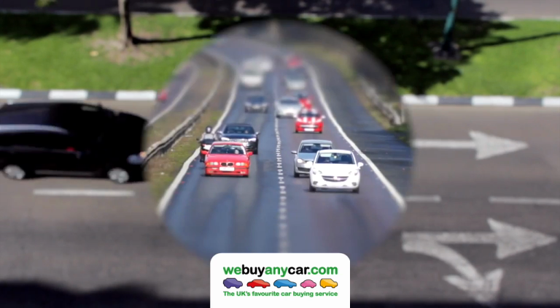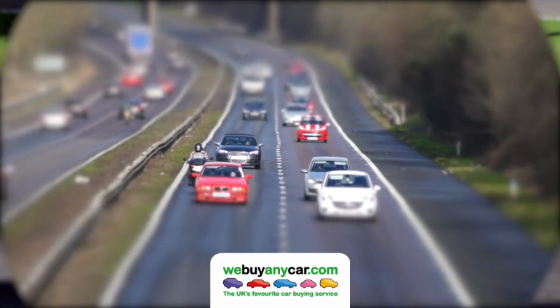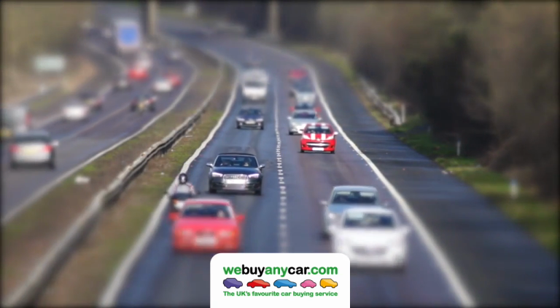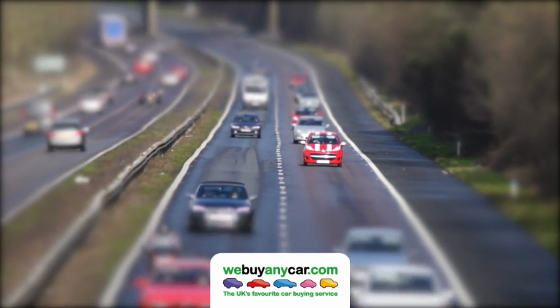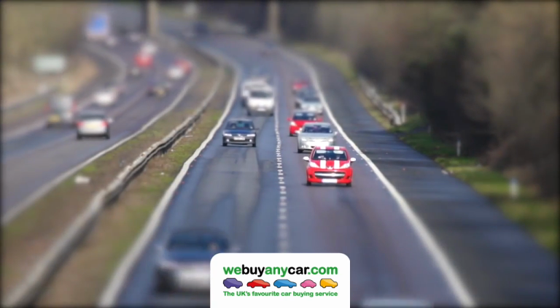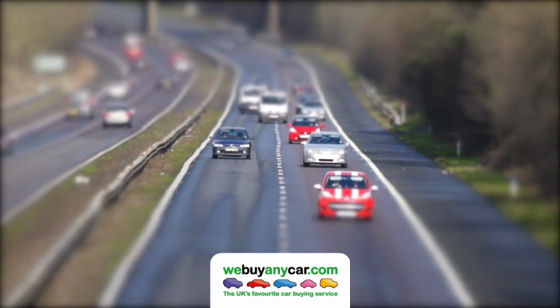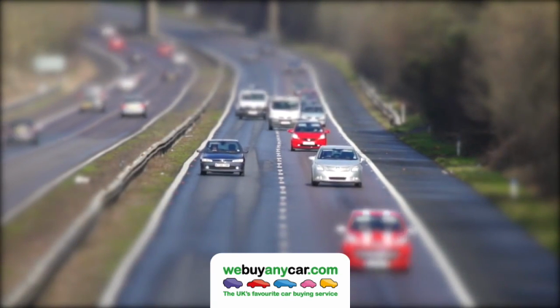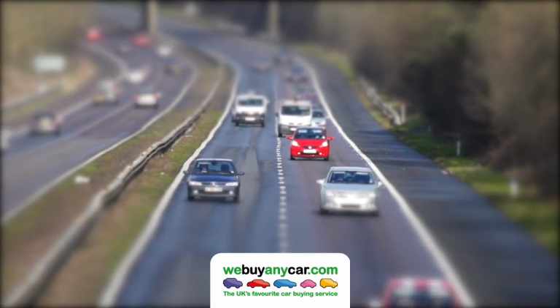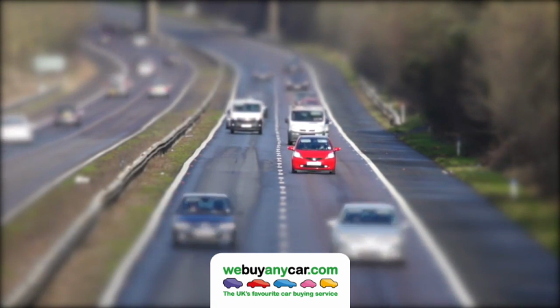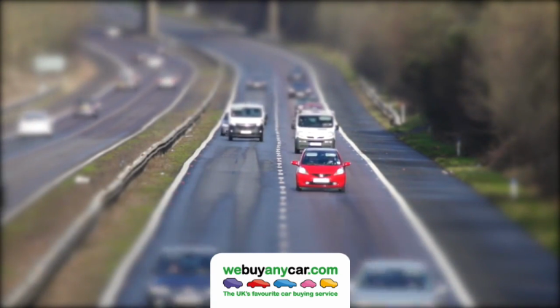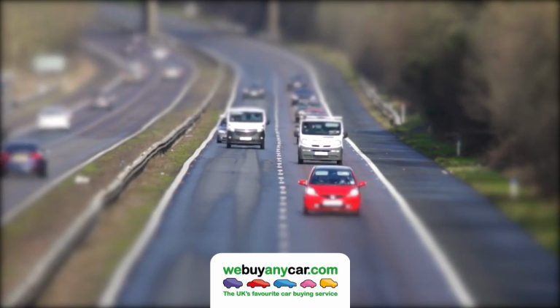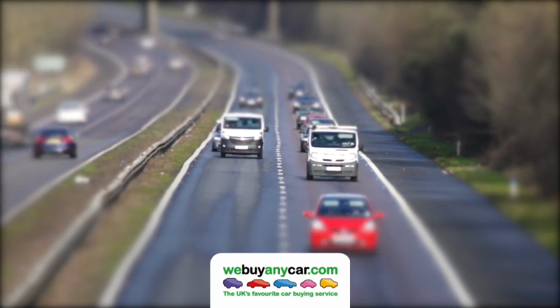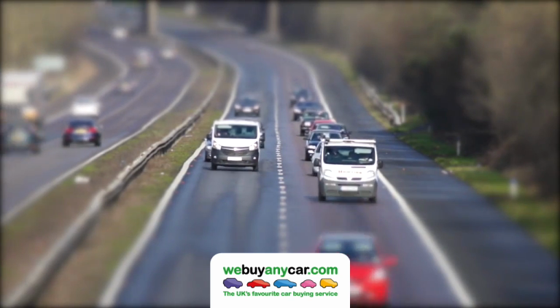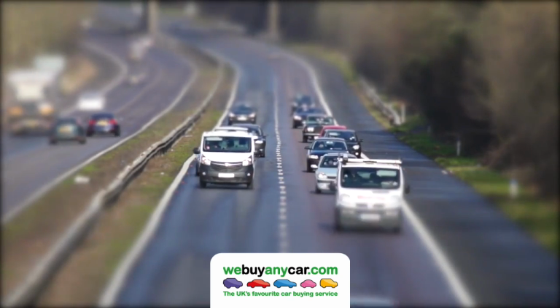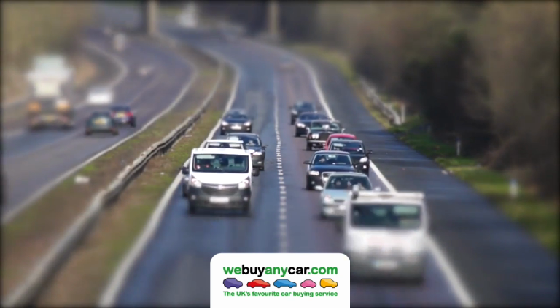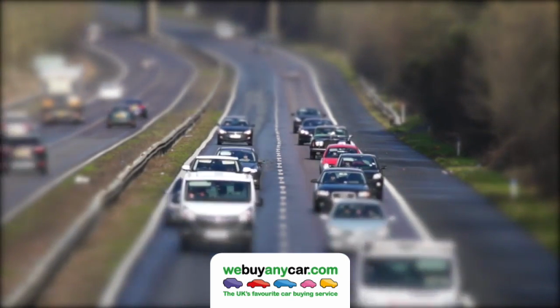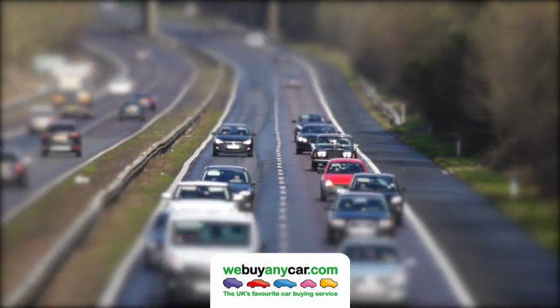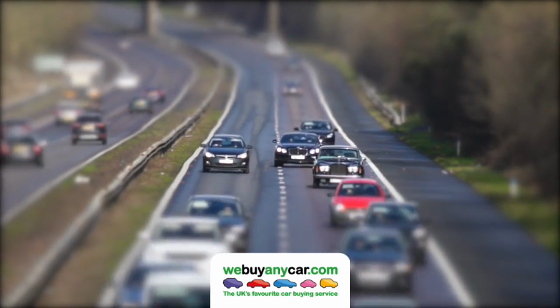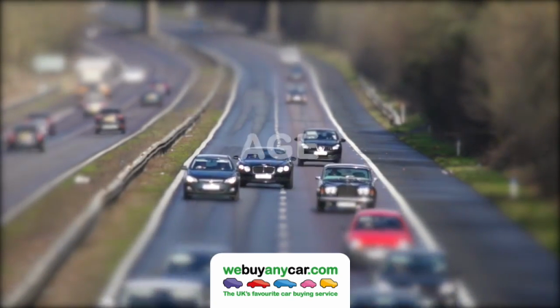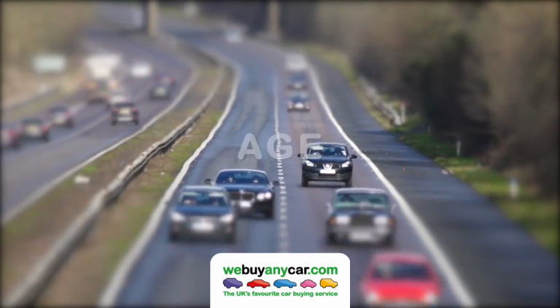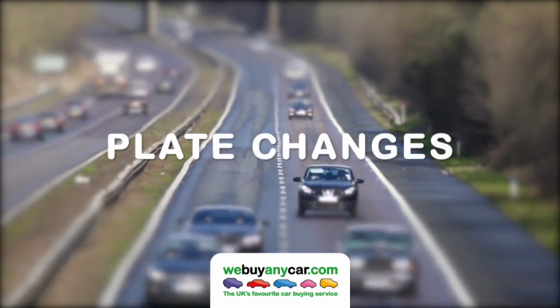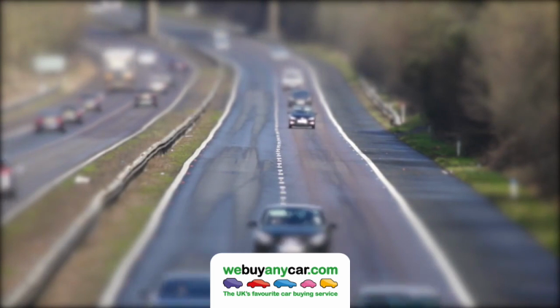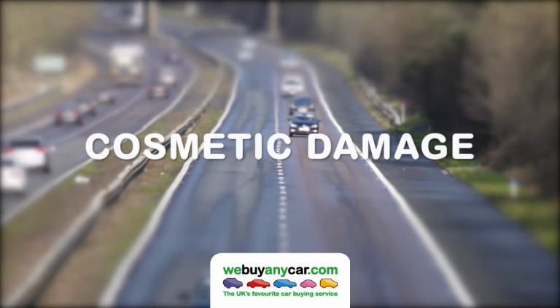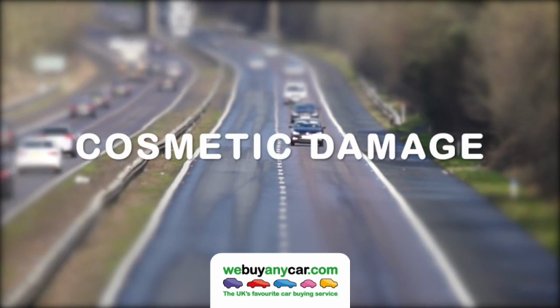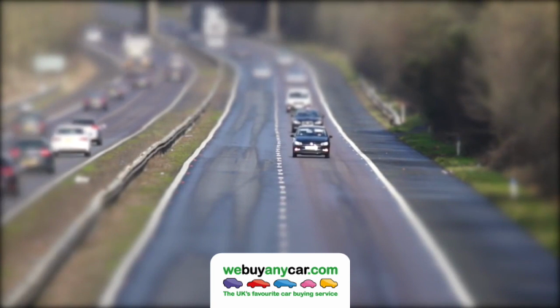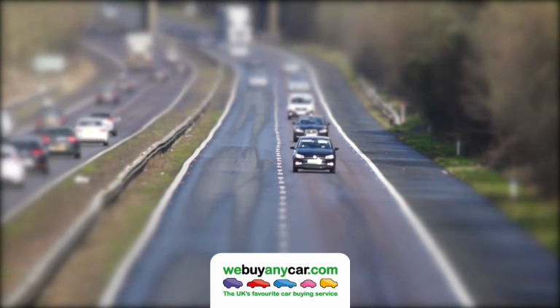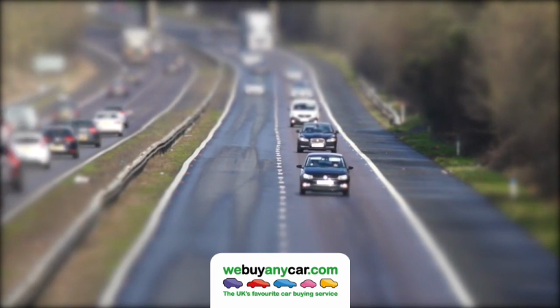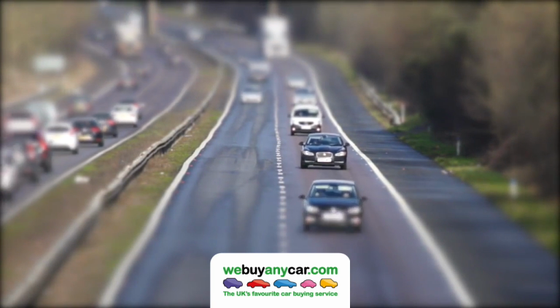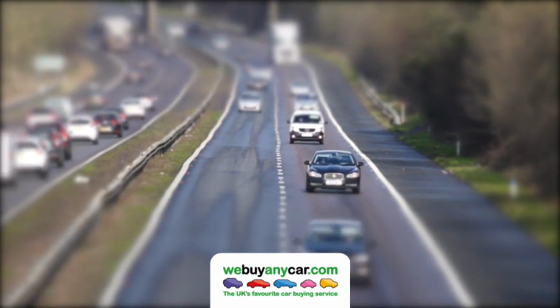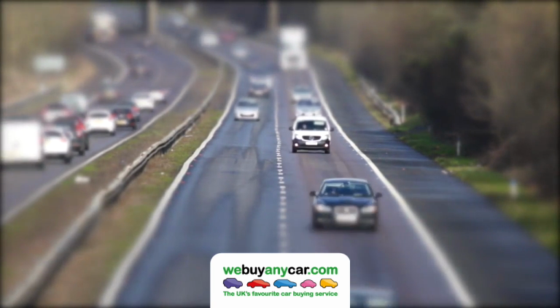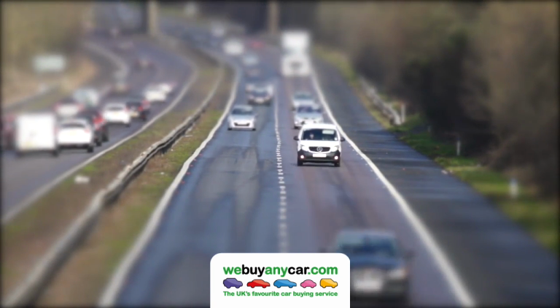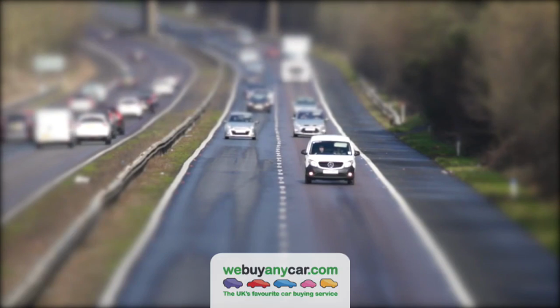Remember, these rough estimates are based on mileage depreciation alone. There are other factors that can occur during the time it takes a car to move from band to band, such as age, plate changes, and cosmetic damage. So you'll want to factor those in to get a more accurate final figure.